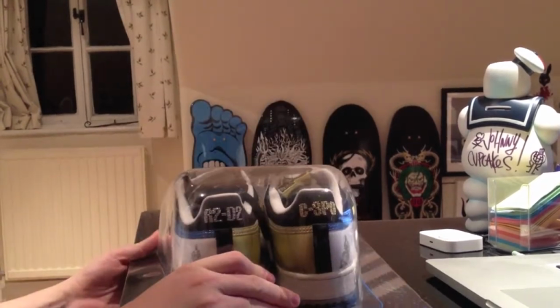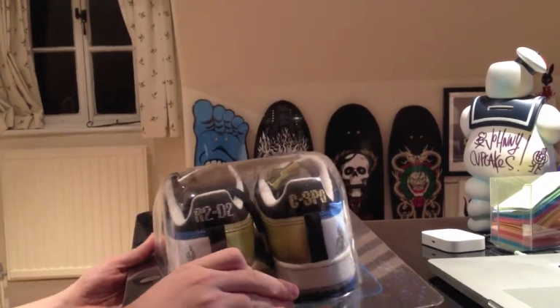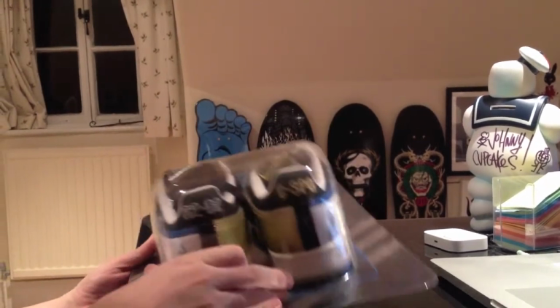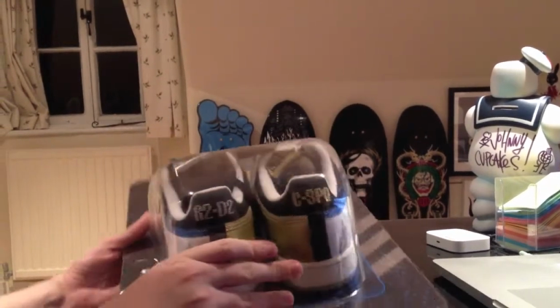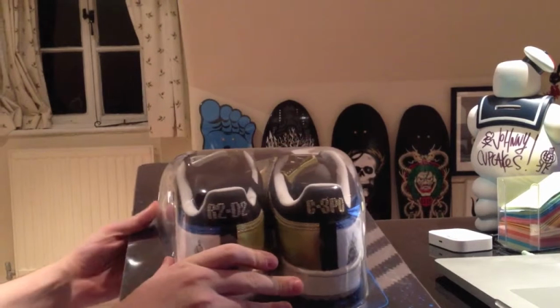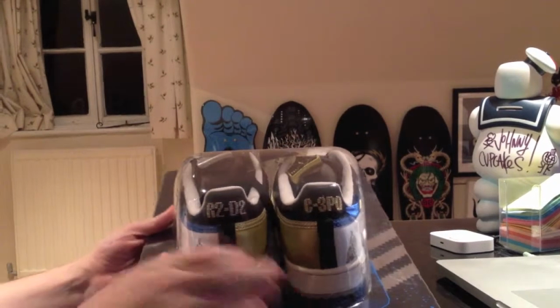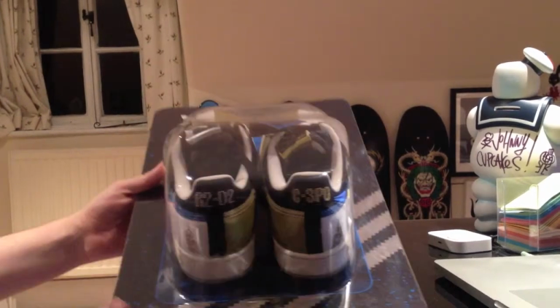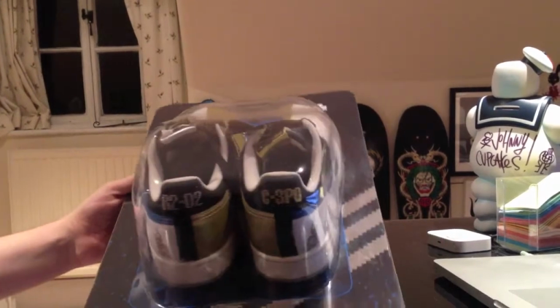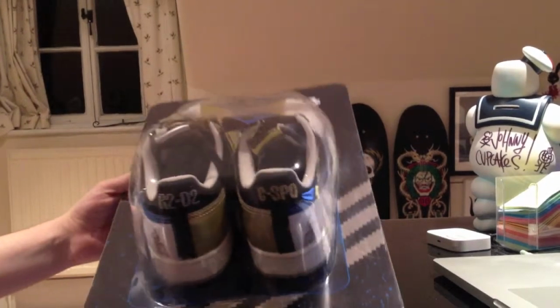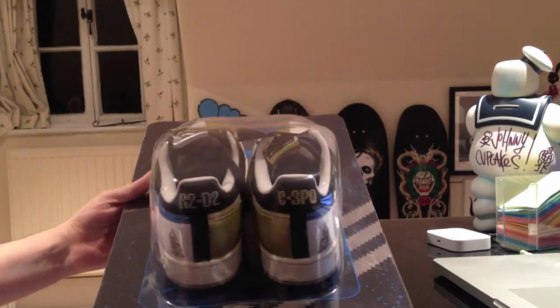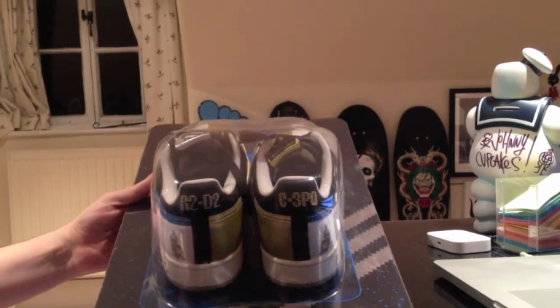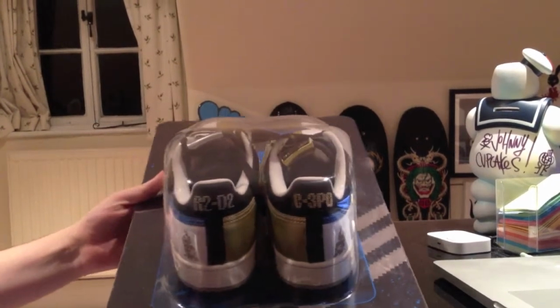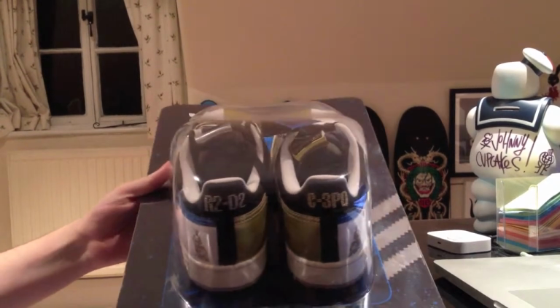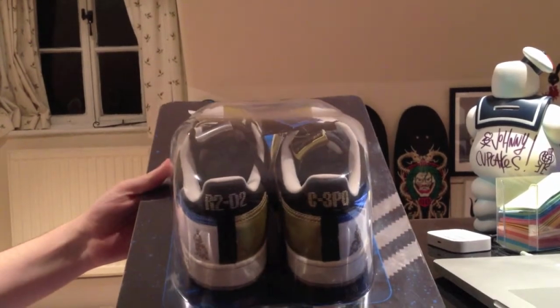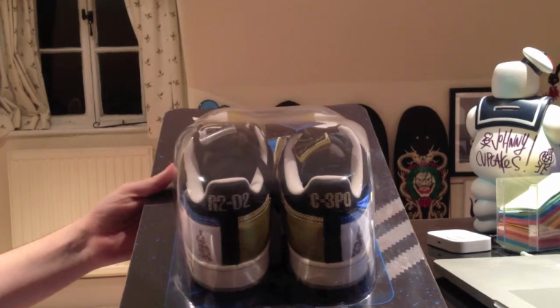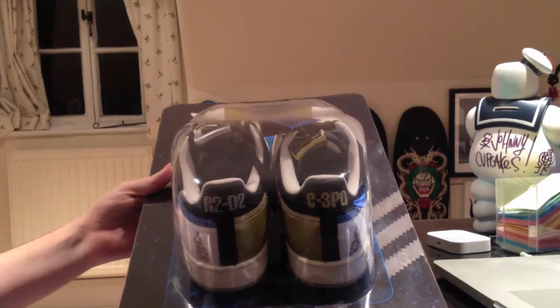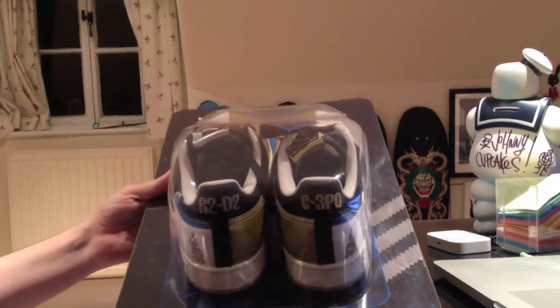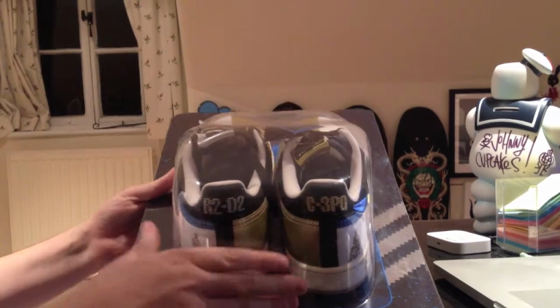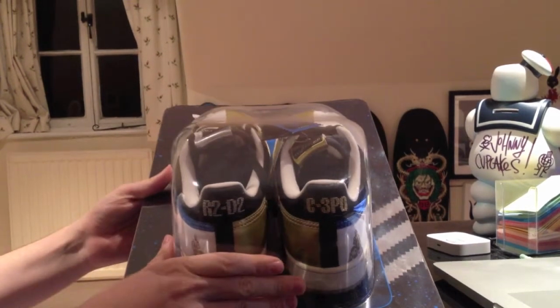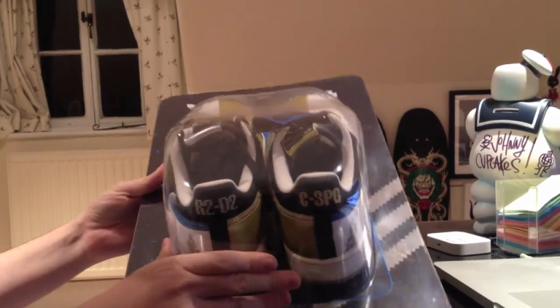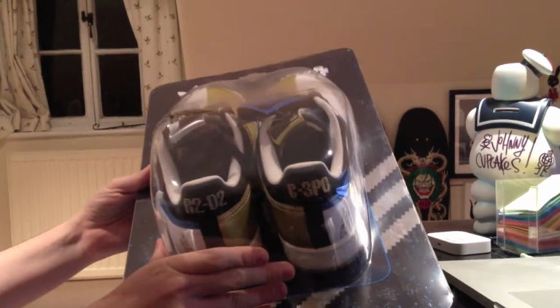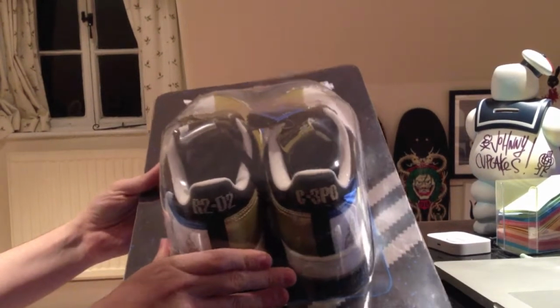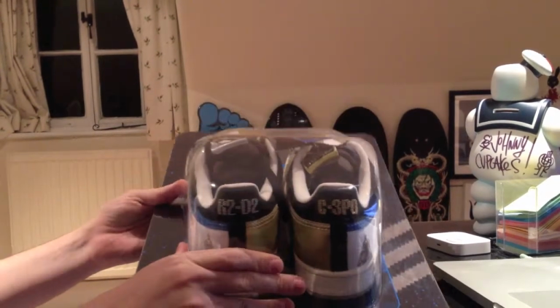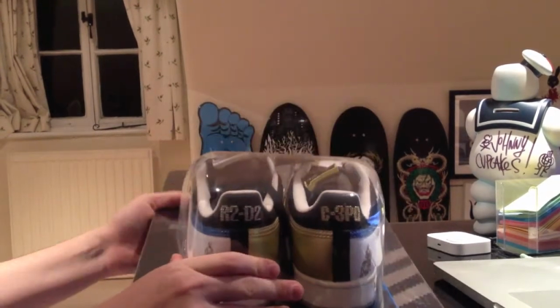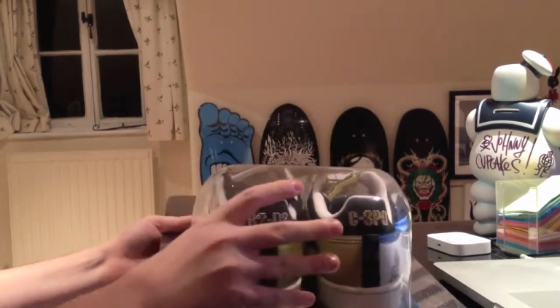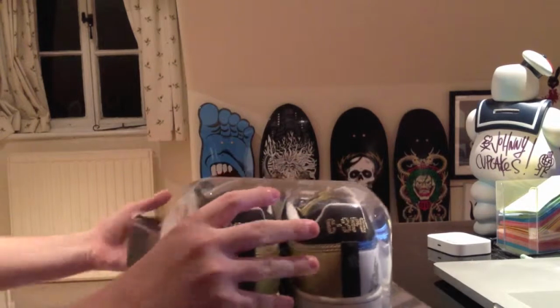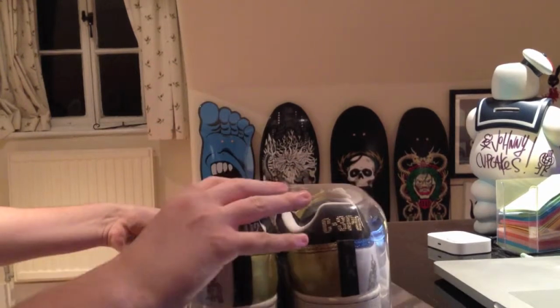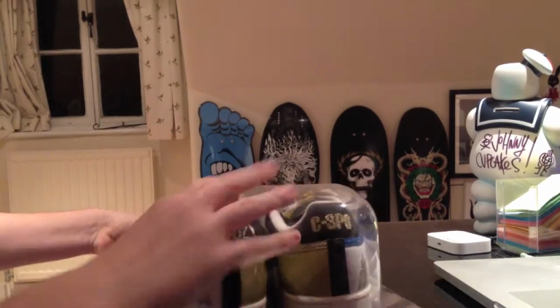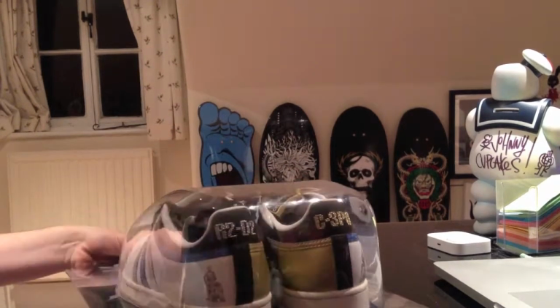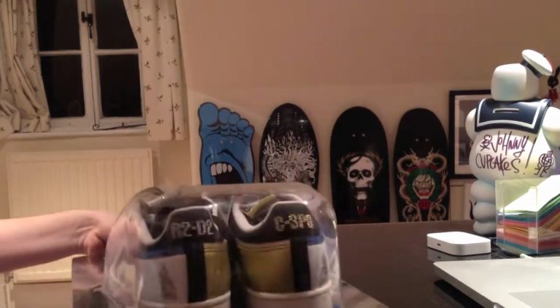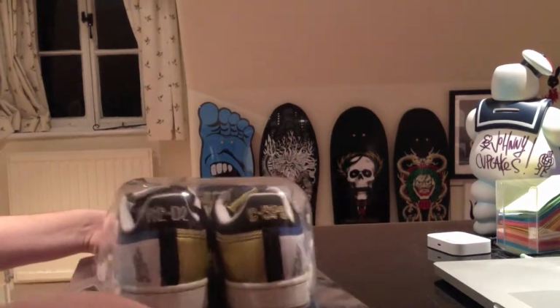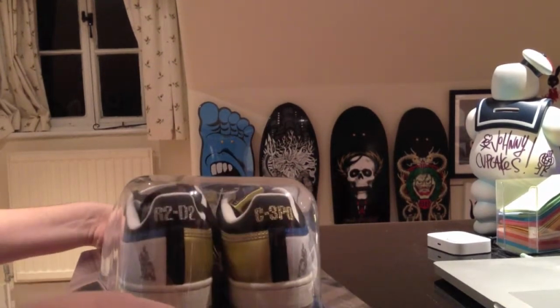First of all, the packaging is awesome. It's like the old Star Wars figurines. They're all toys, which is in kind of plastic, instead of the kind of standard box they'd normally be in.